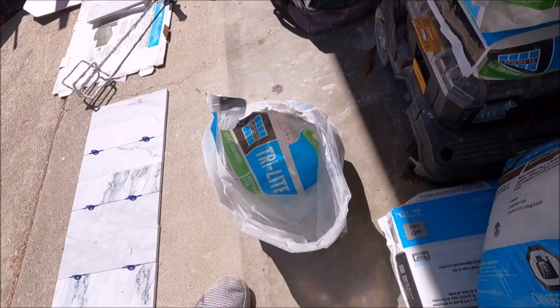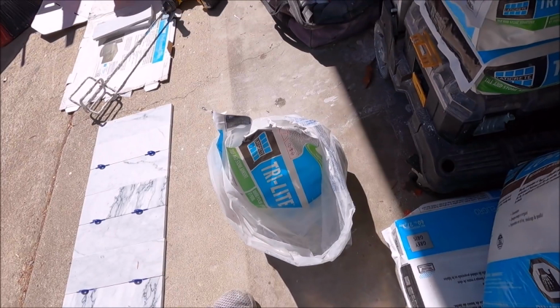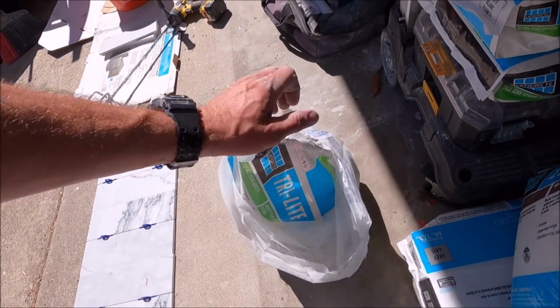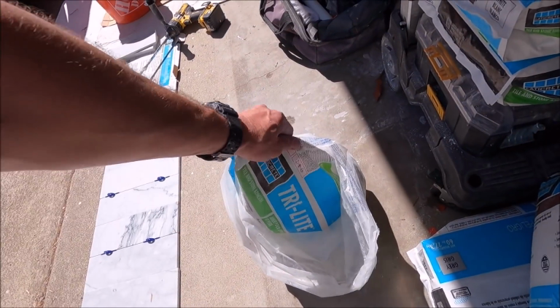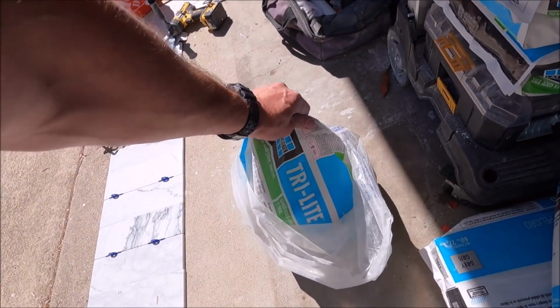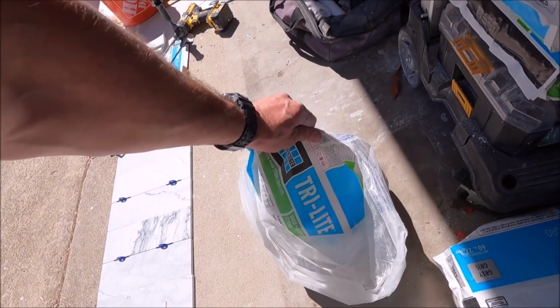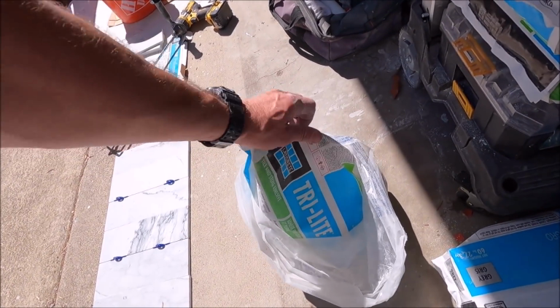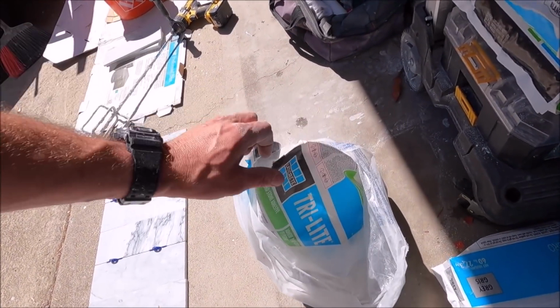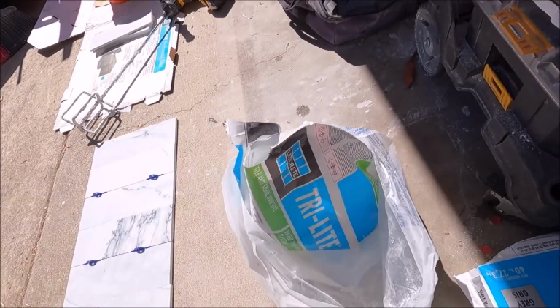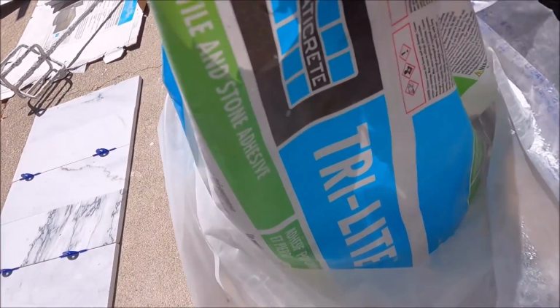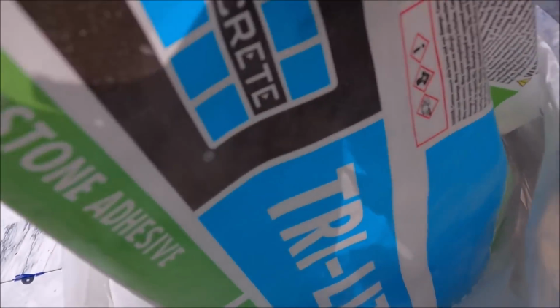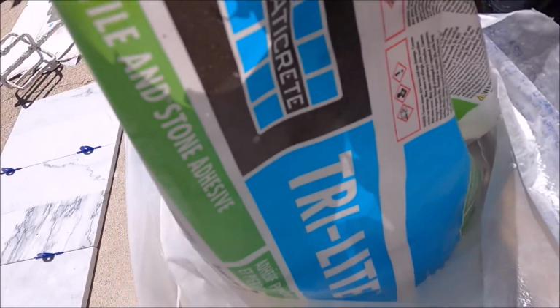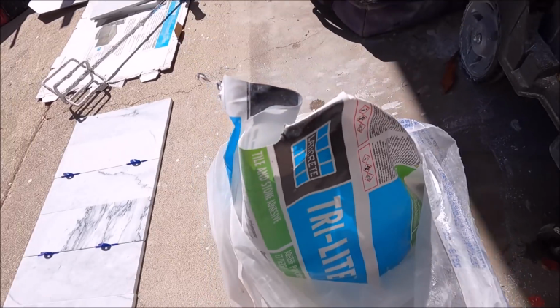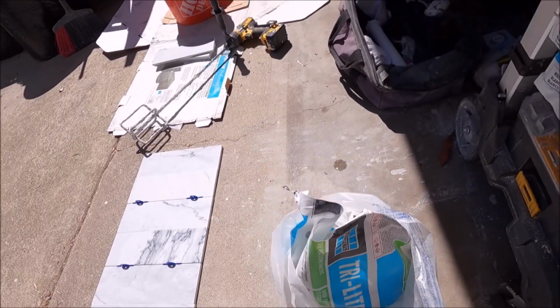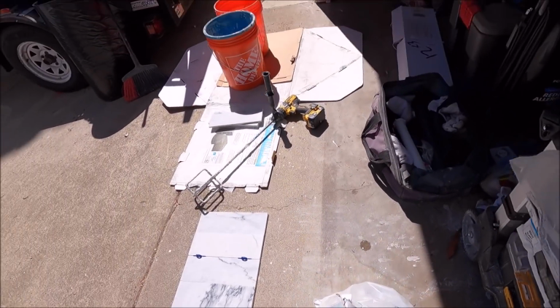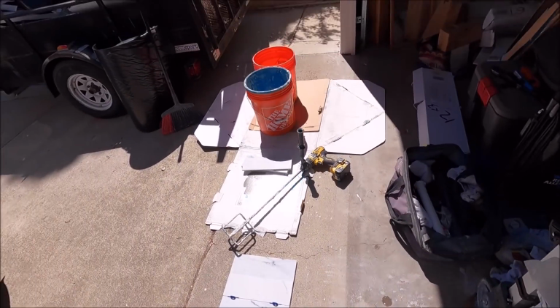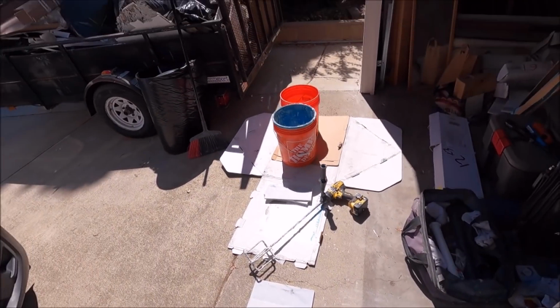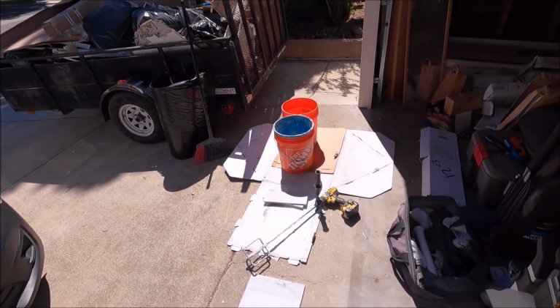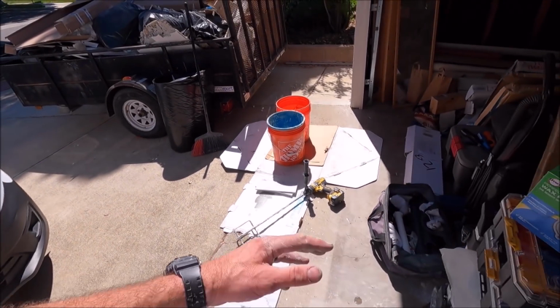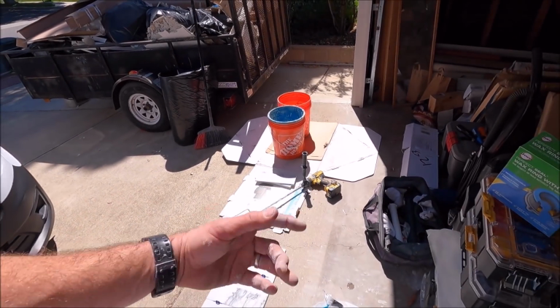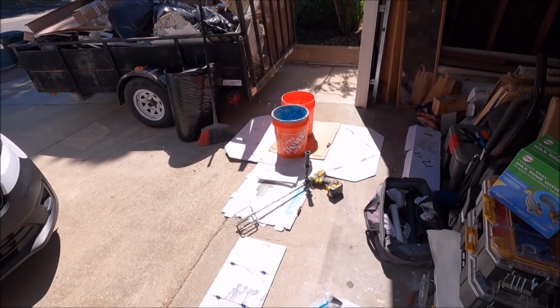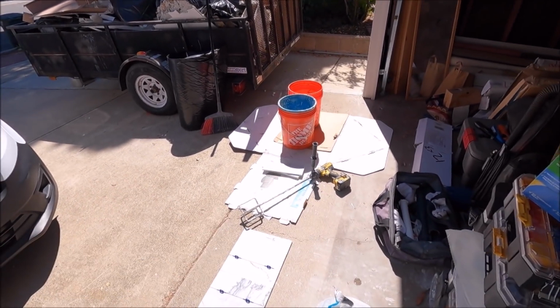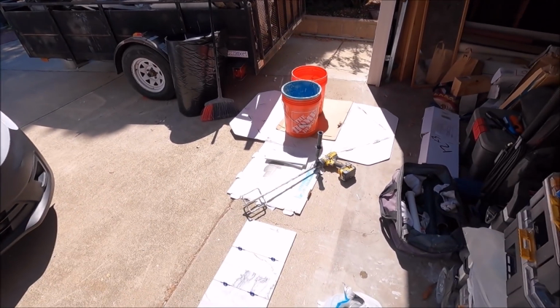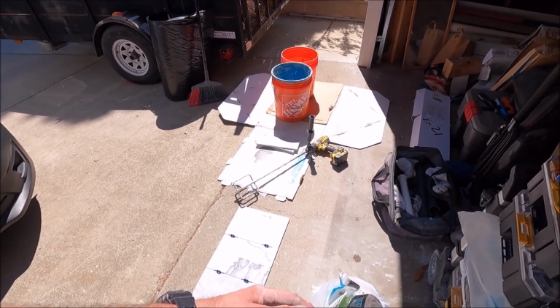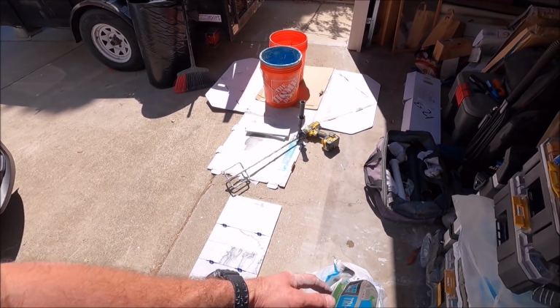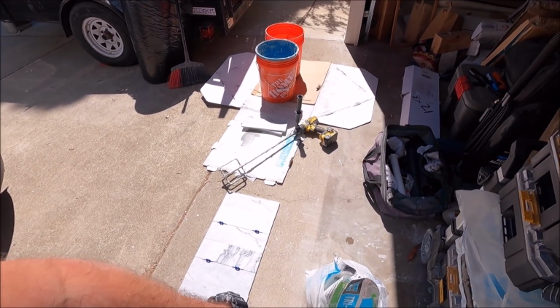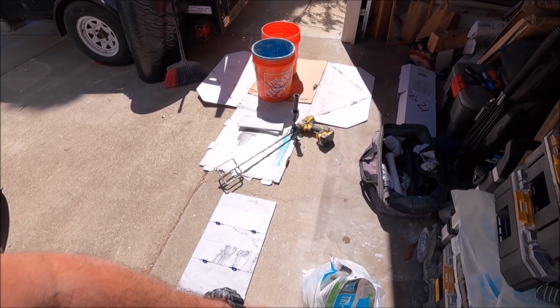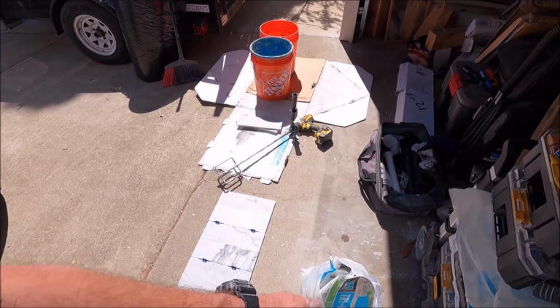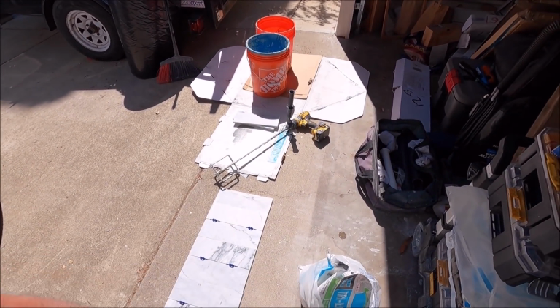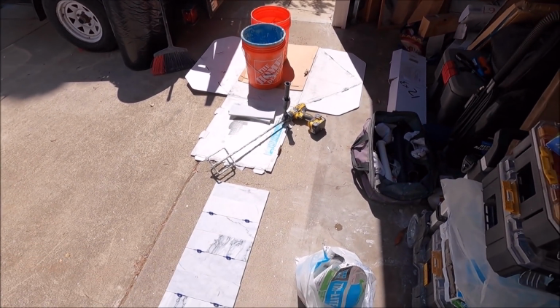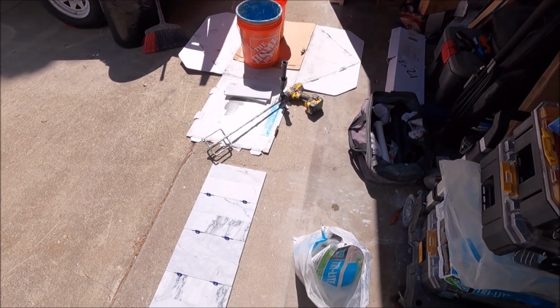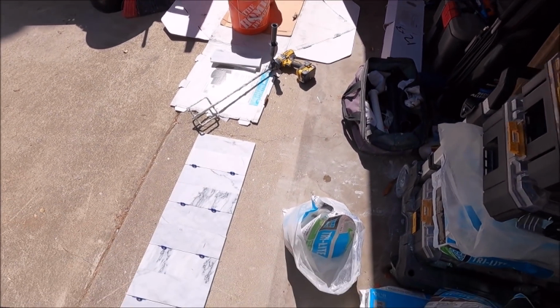The thinset we'll be using on this build will be Laticrete Trilite. Let's mix some up for the membrane on our dry pack as well as banding corners.